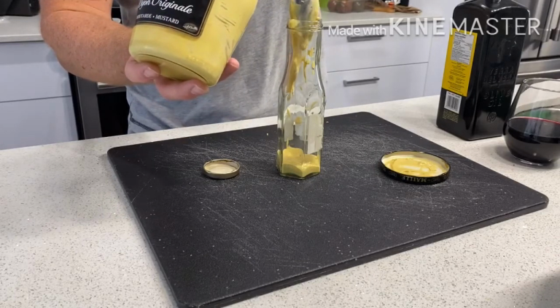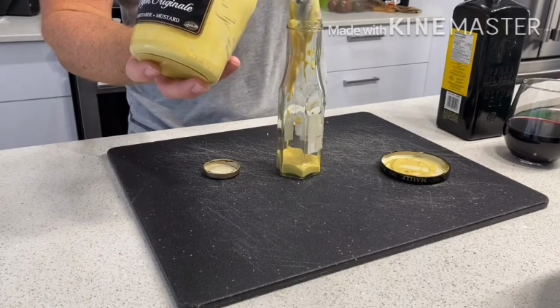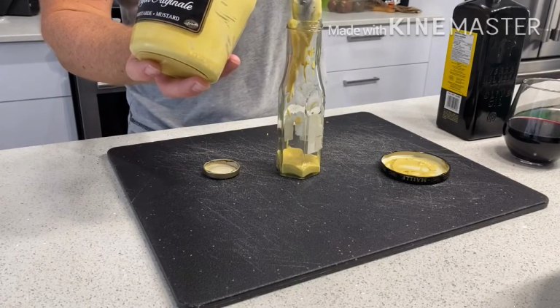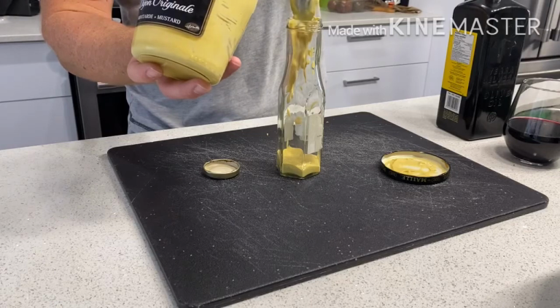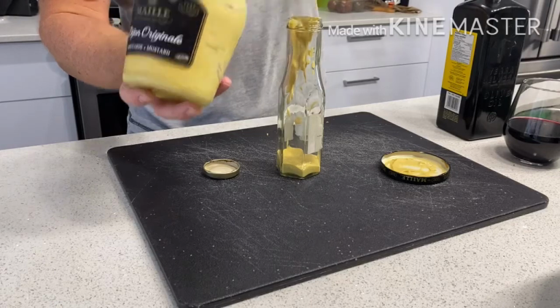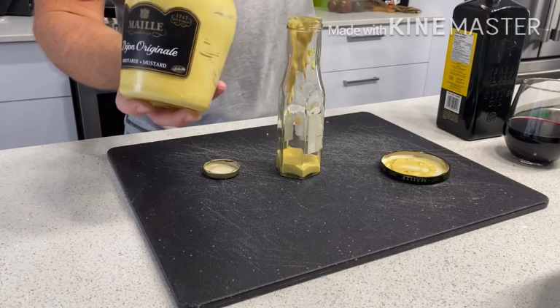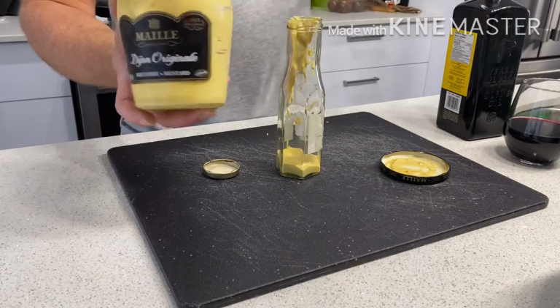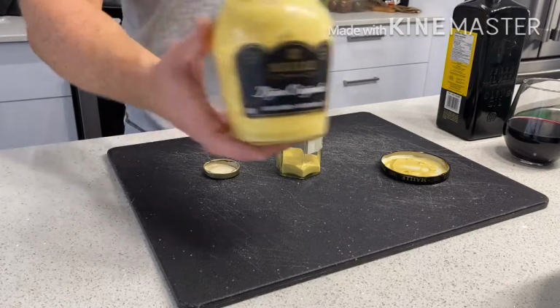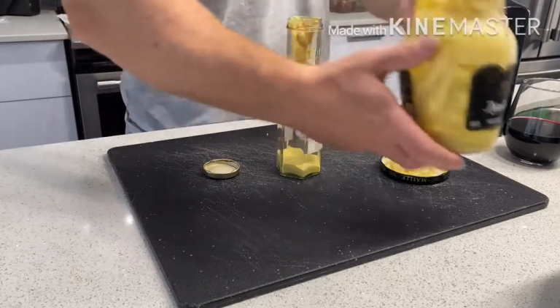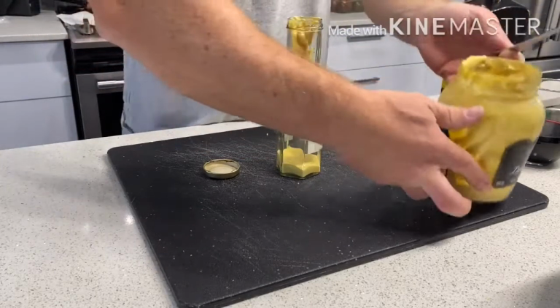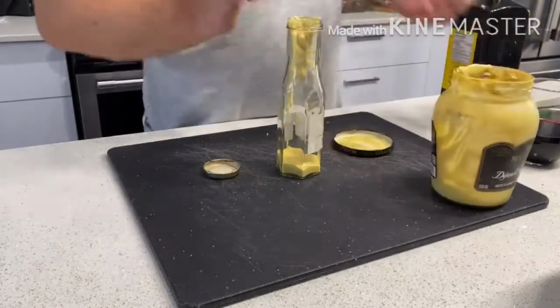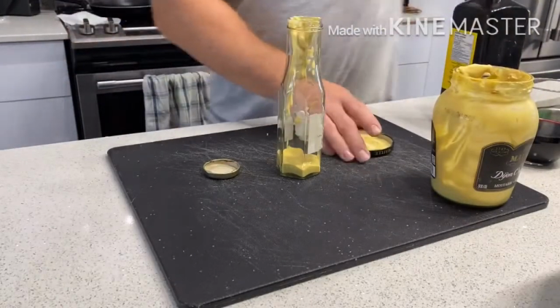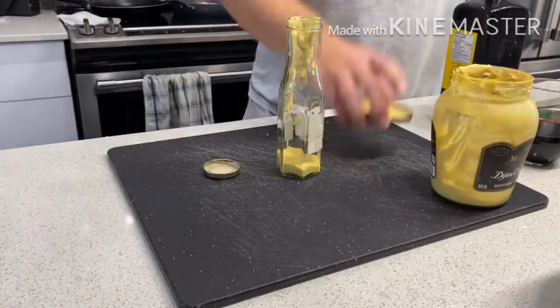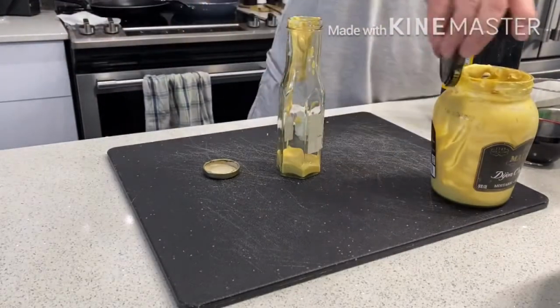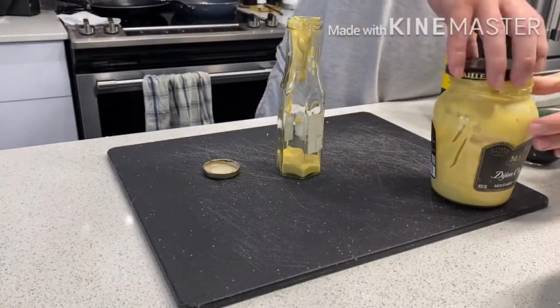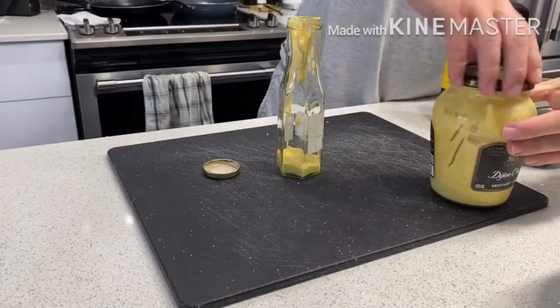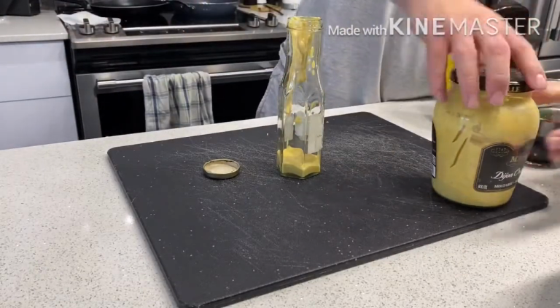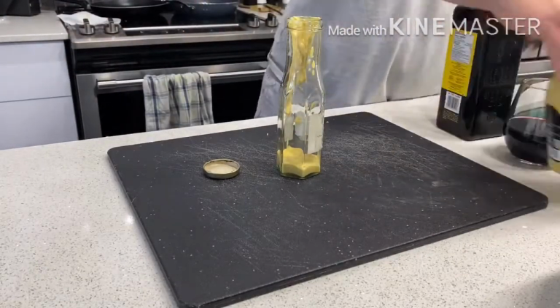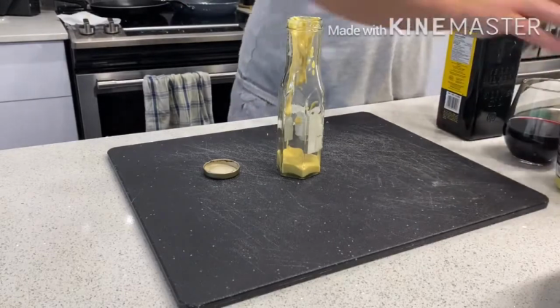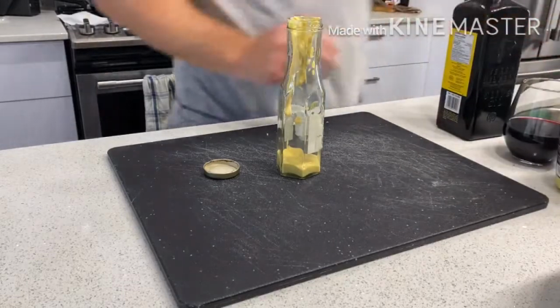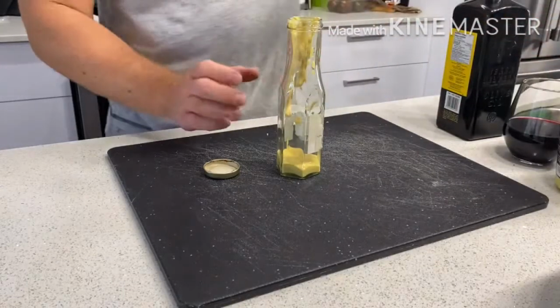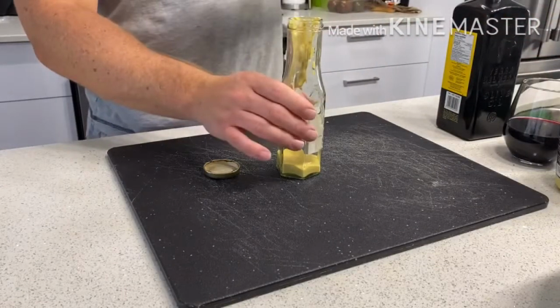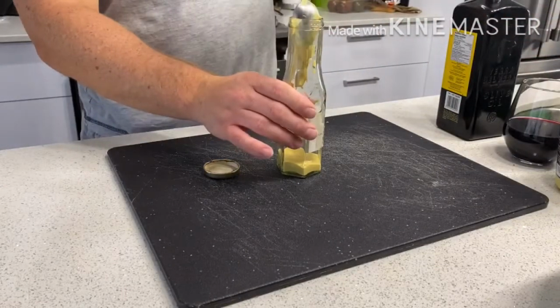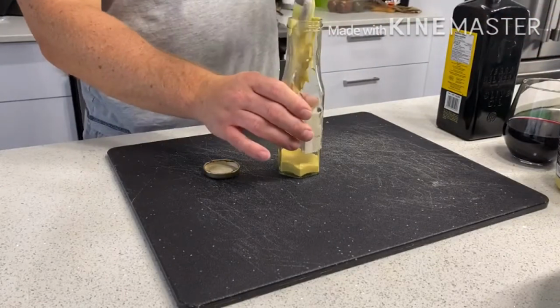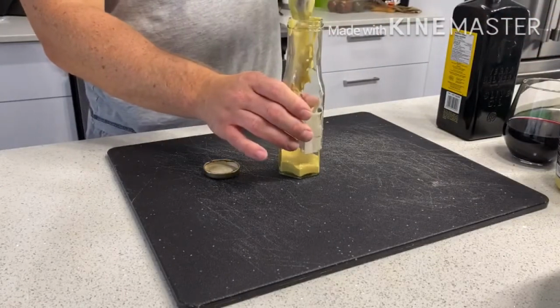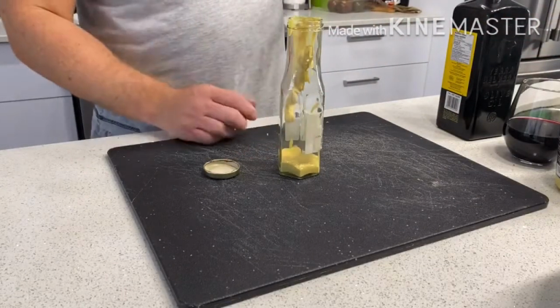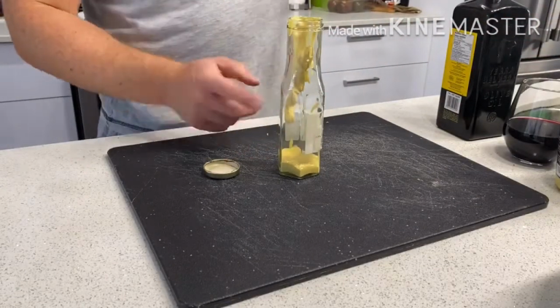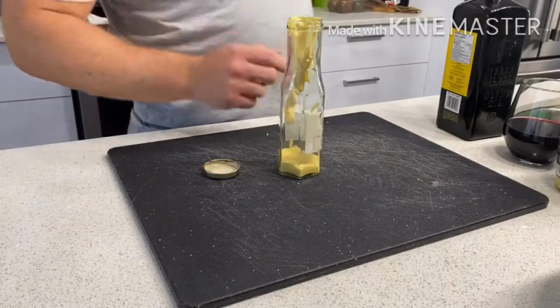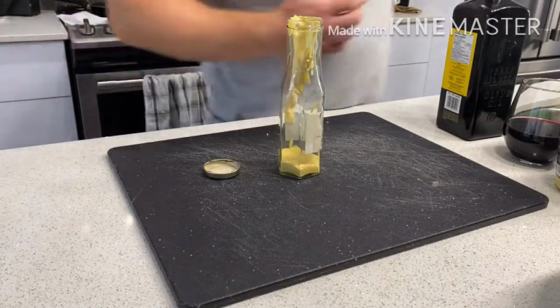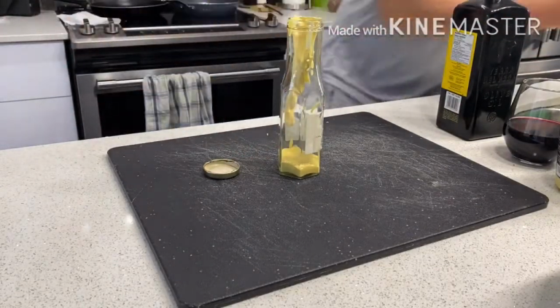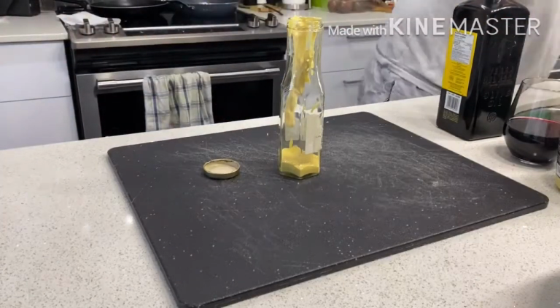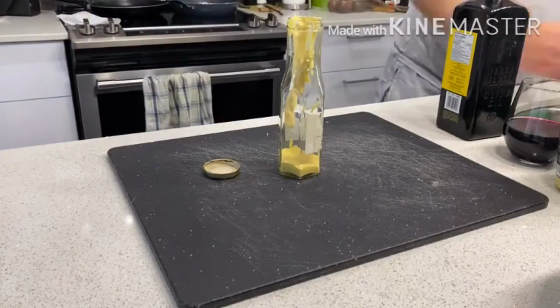You can even do a variation of this using honey mustard if you prefer sweet over tangy, which would make a nice dressing as well. So you've got your Dijon mustard in there.